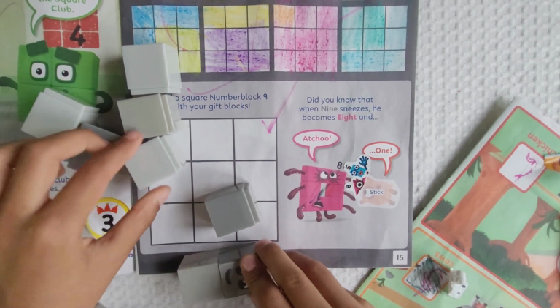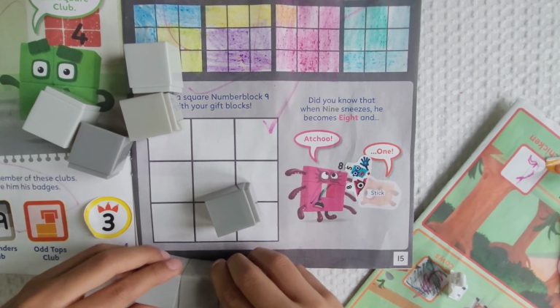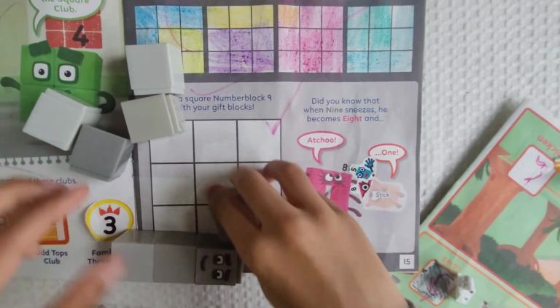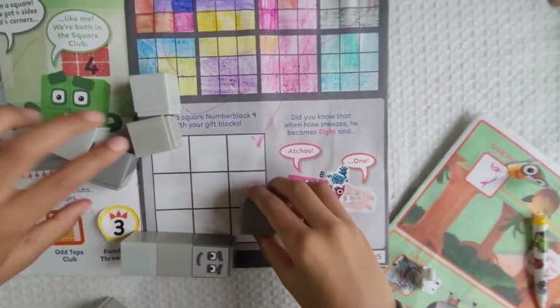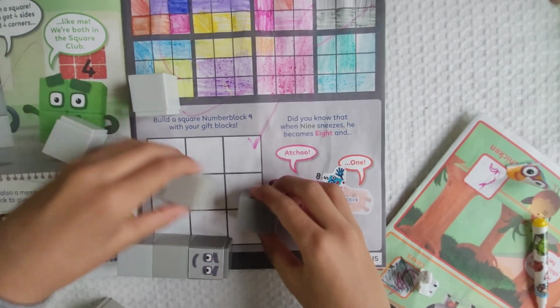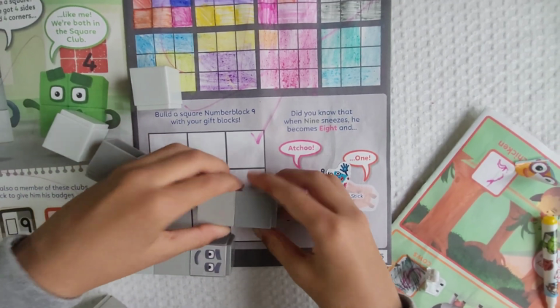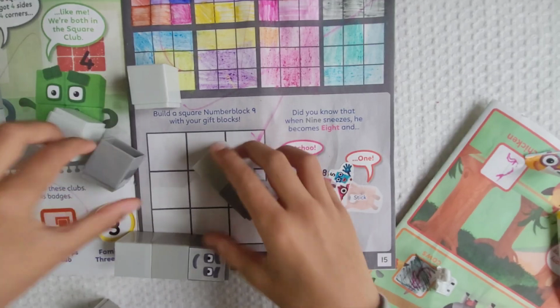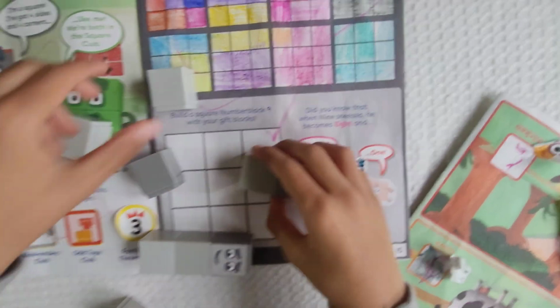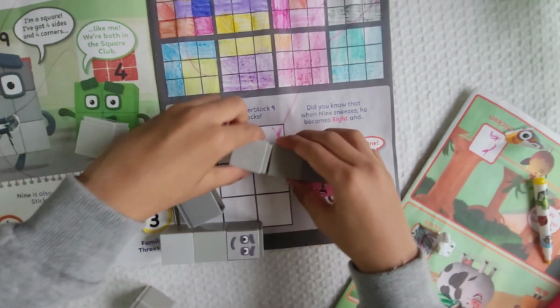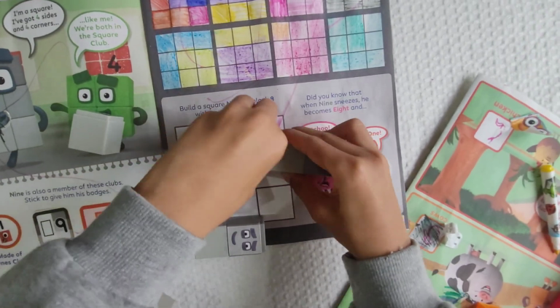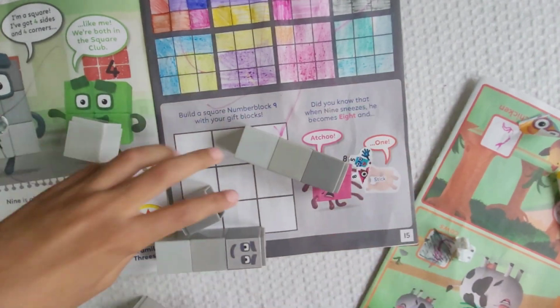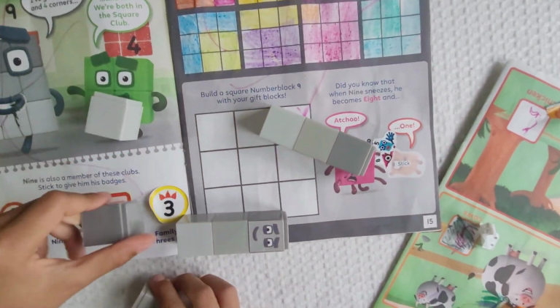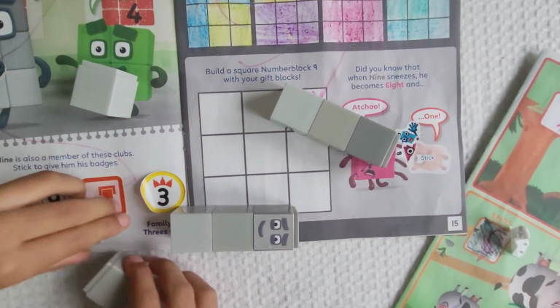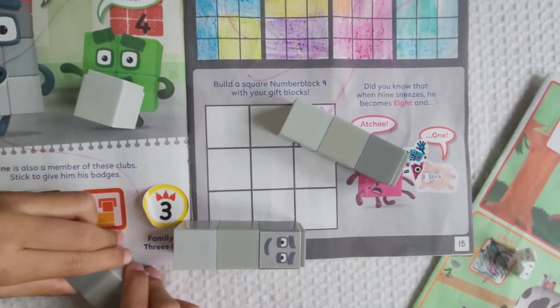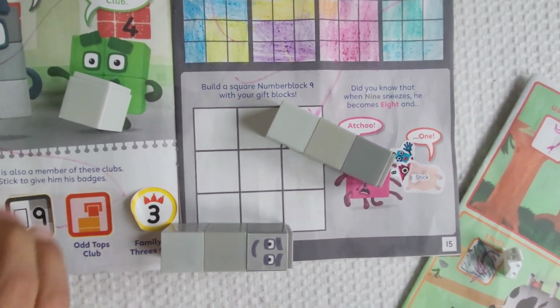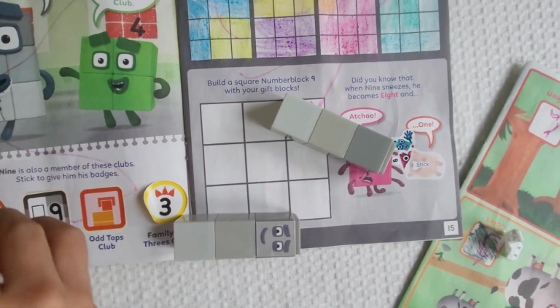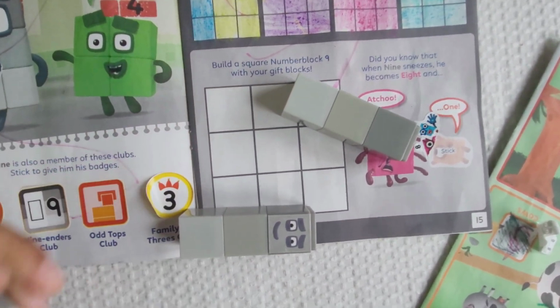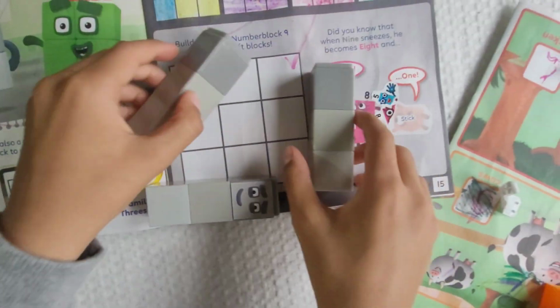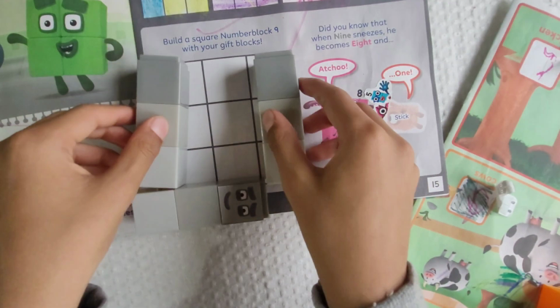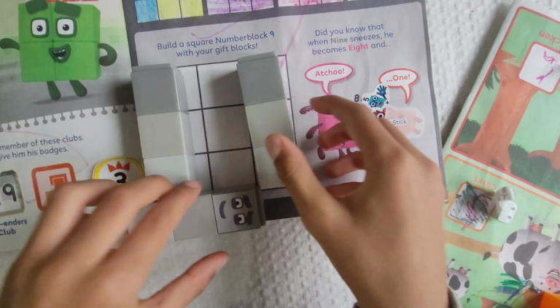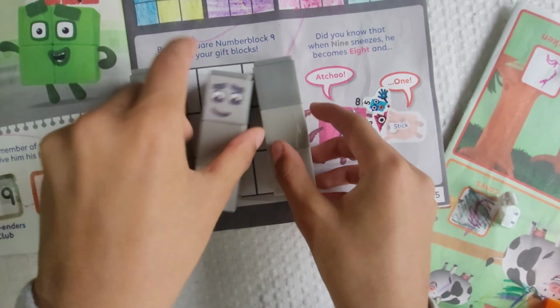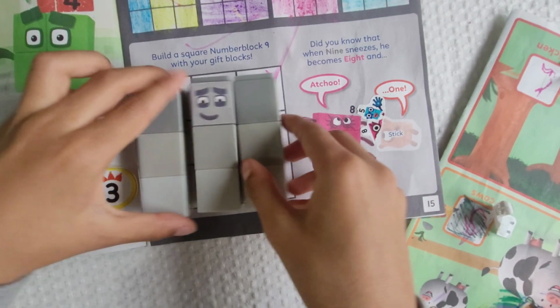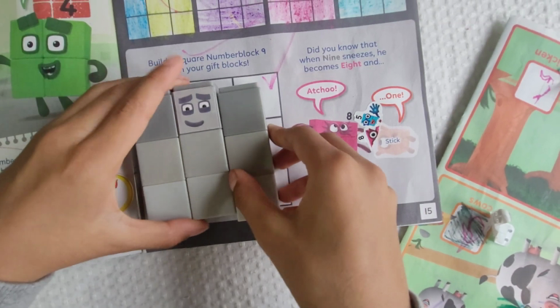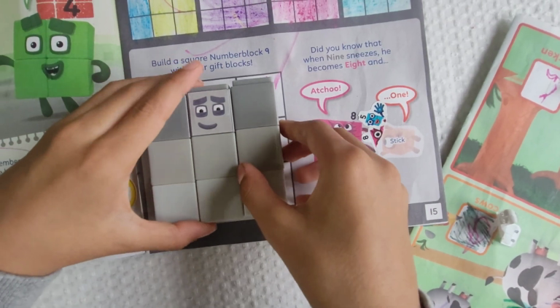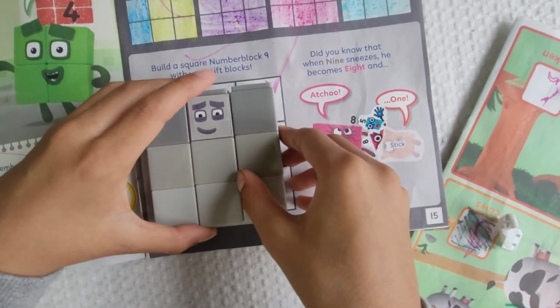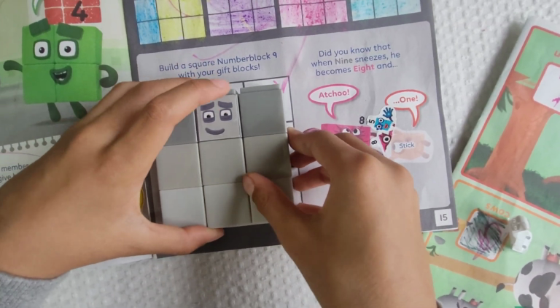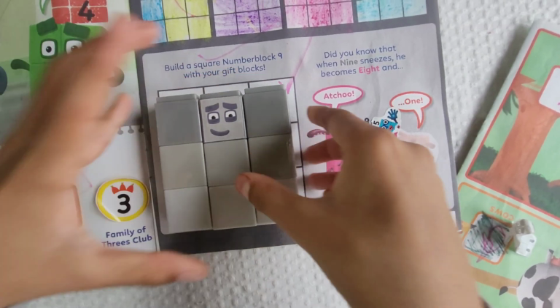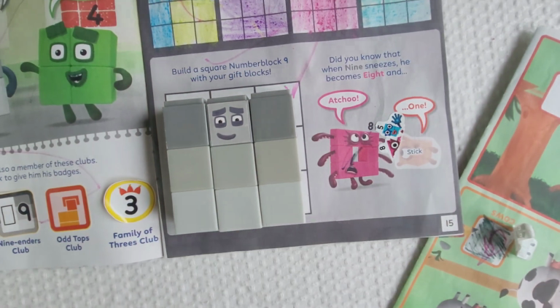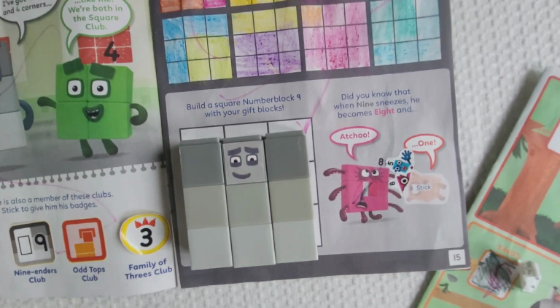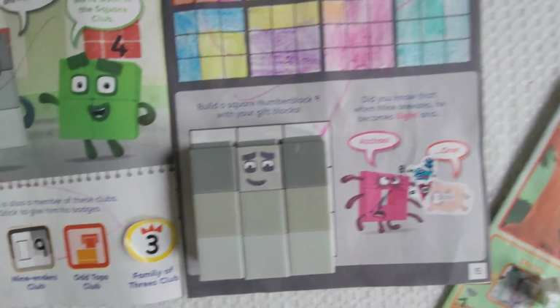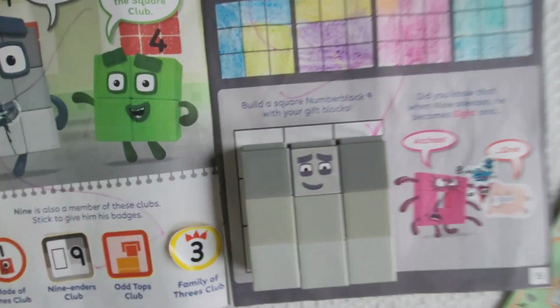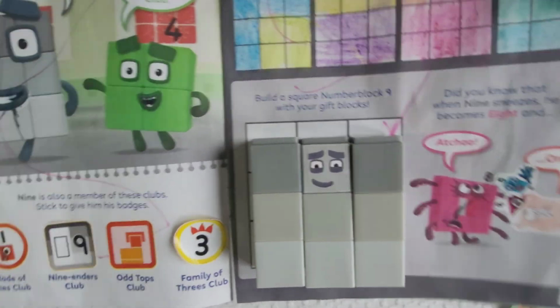Let's make the number block nine square. This is the square number block nine.